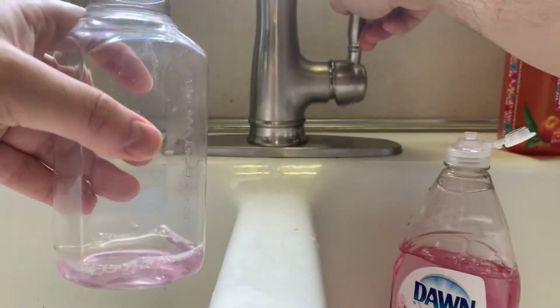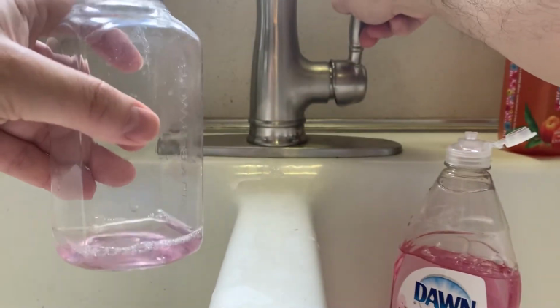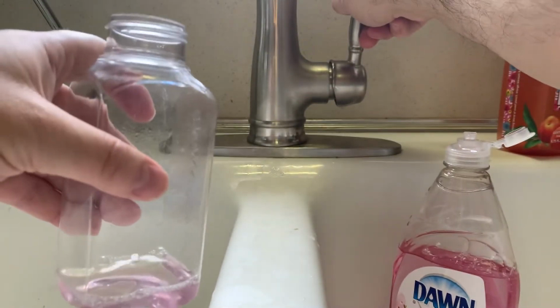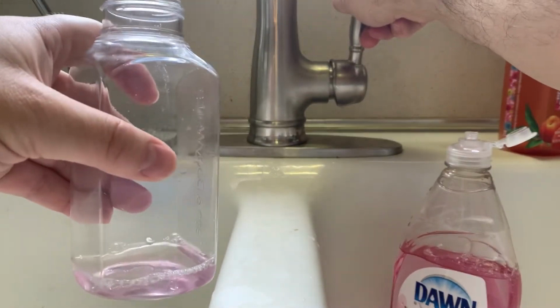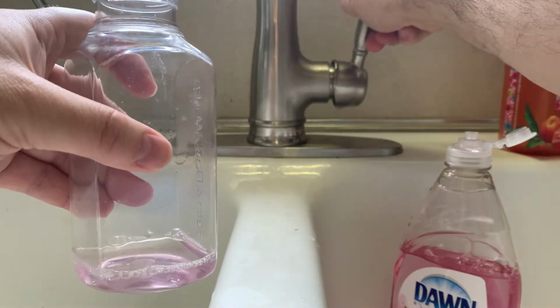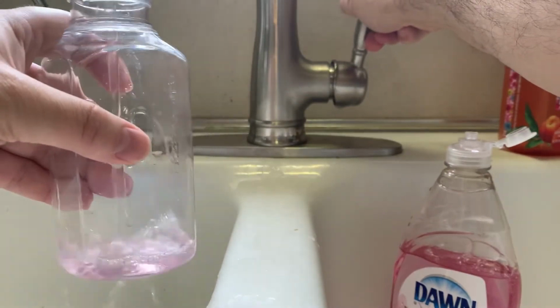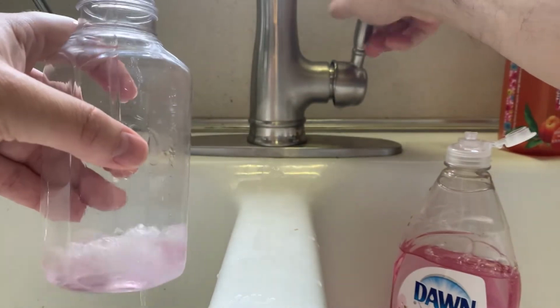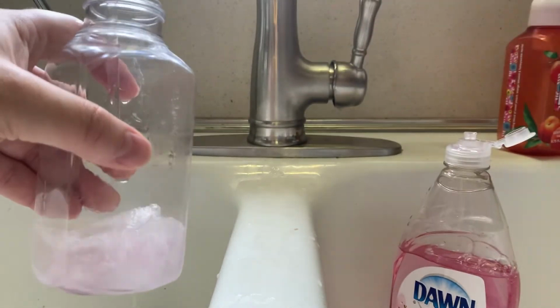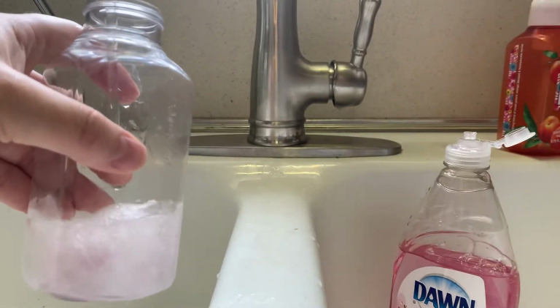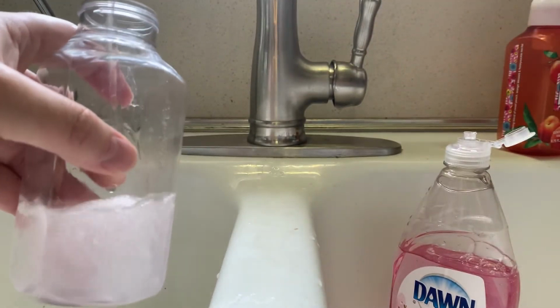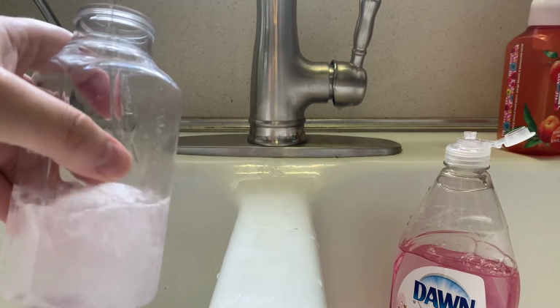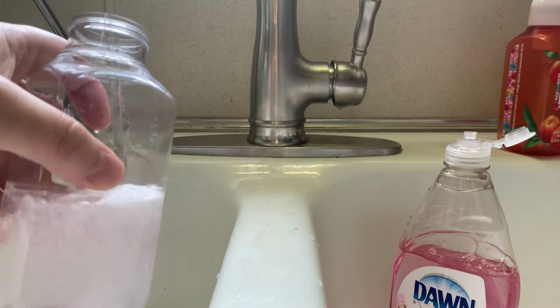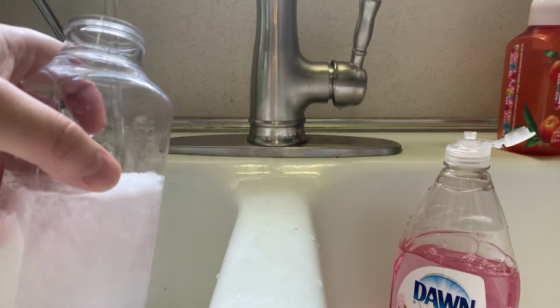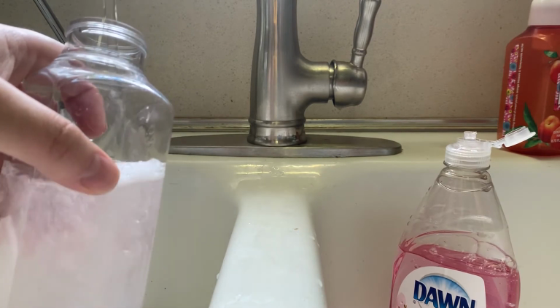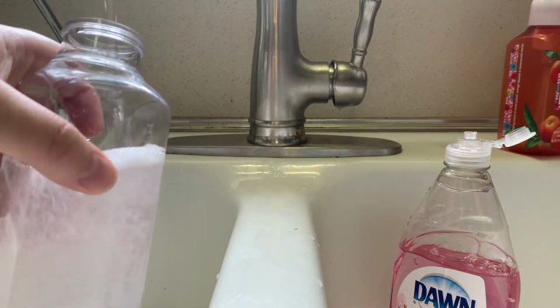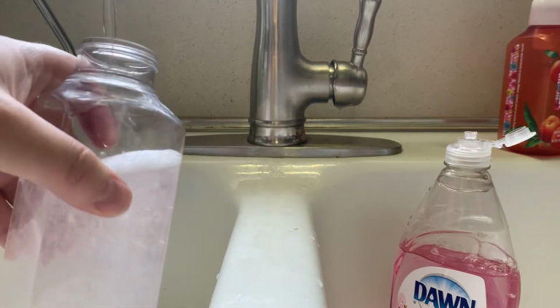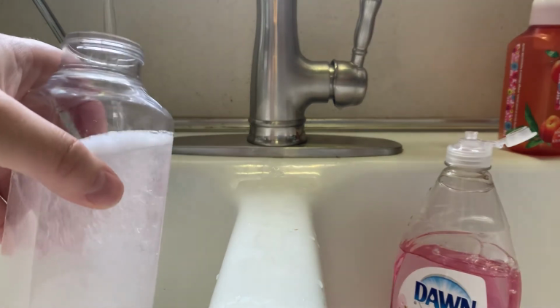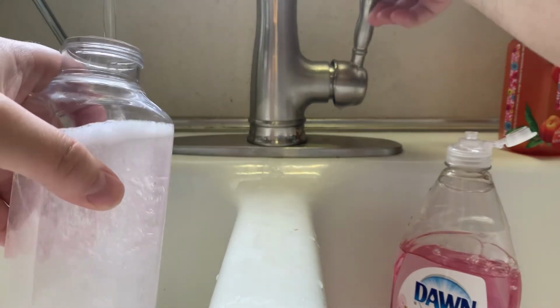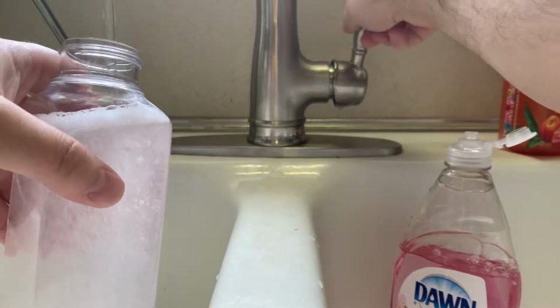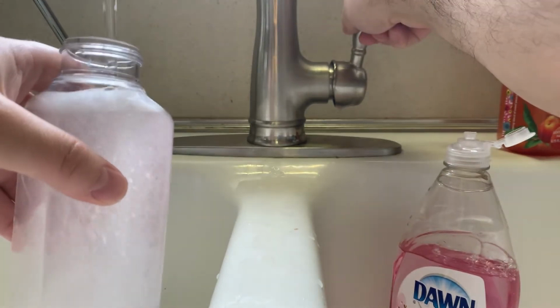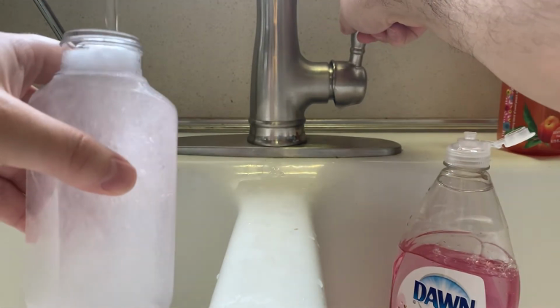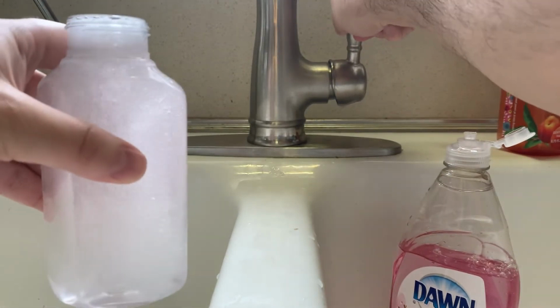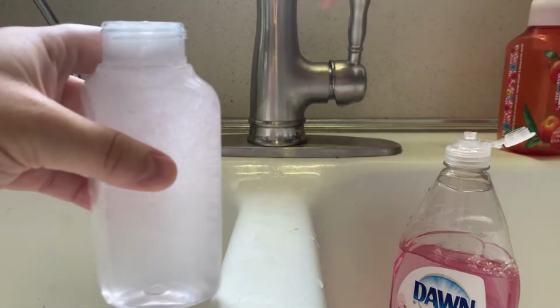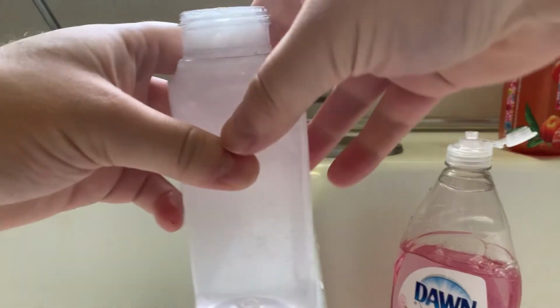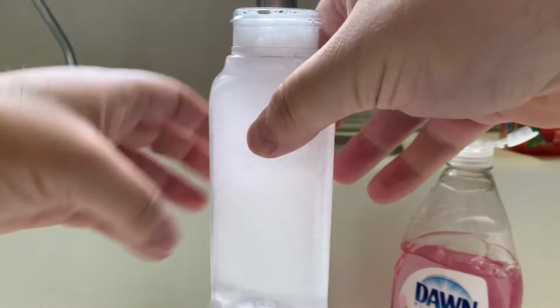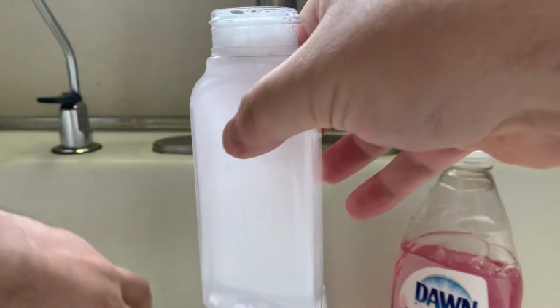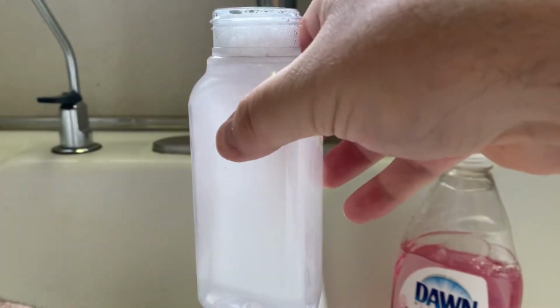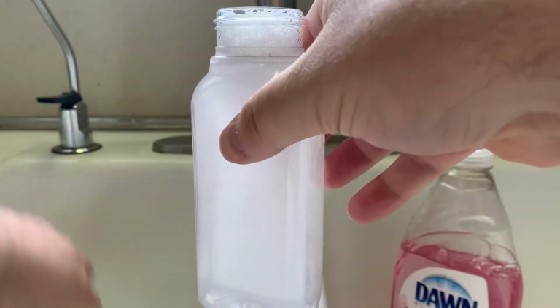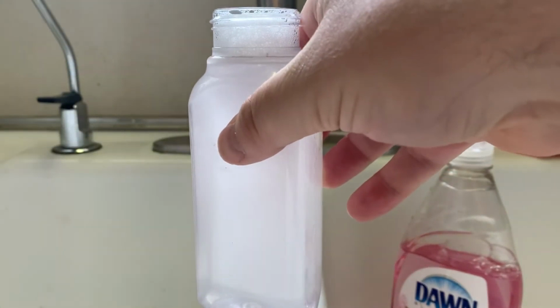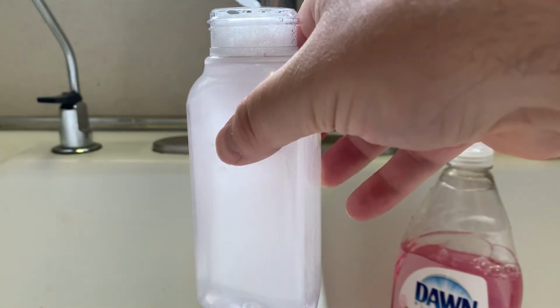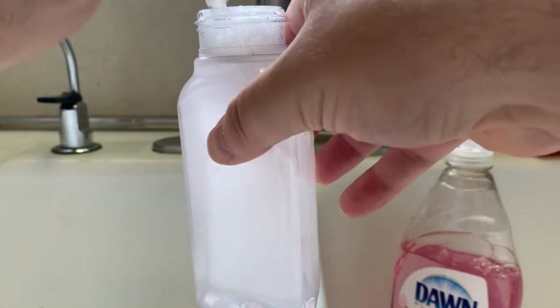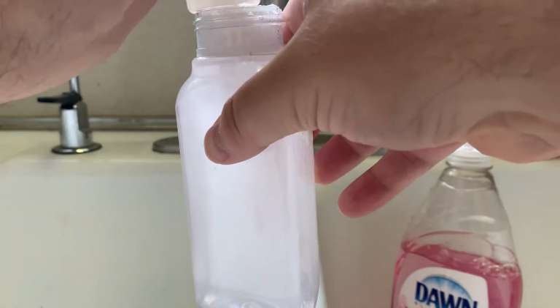And then I add water. I live in a place where there's really hard water, so I'm softening it. It has a lot of sodium in my water, which makes the soap more effective.